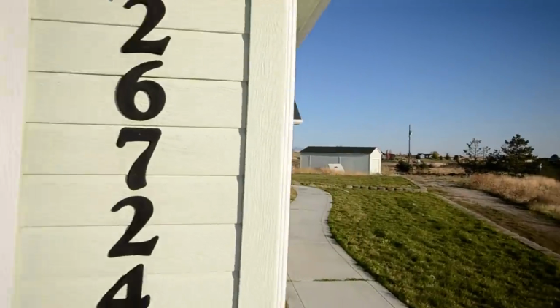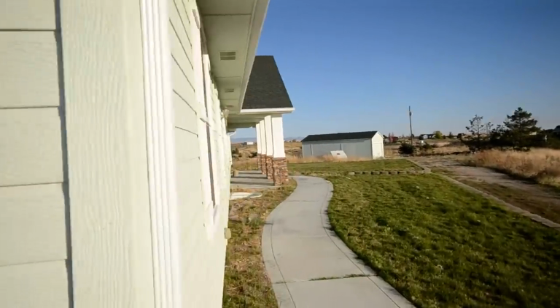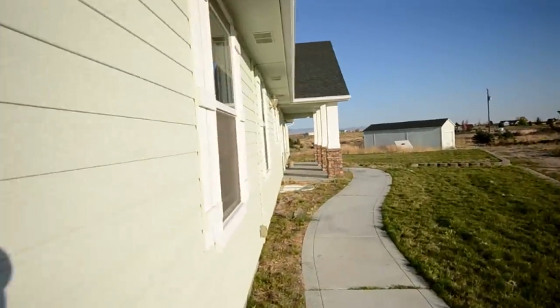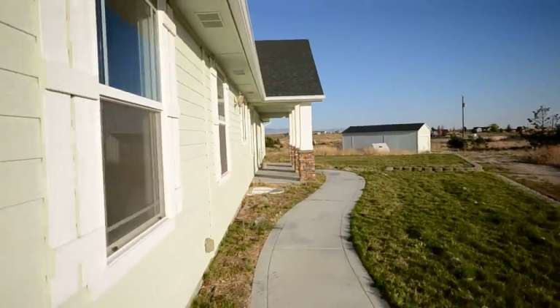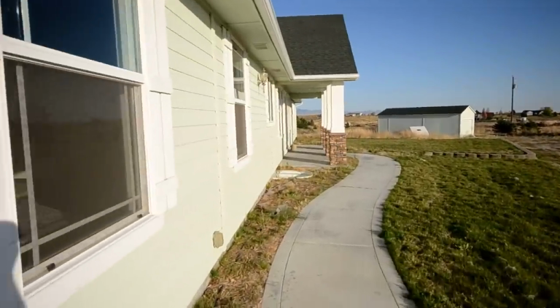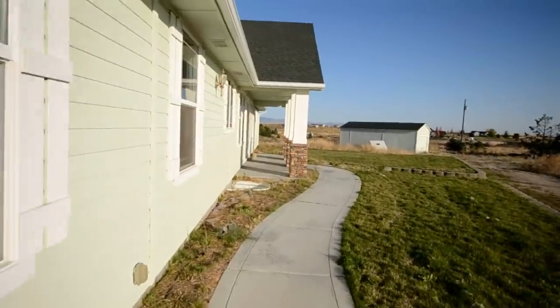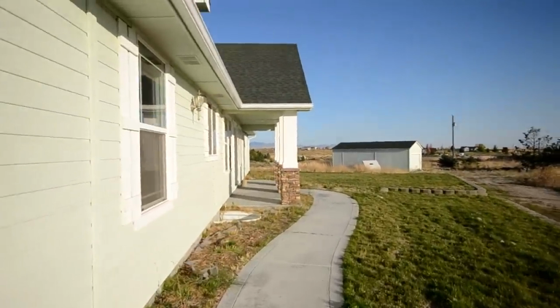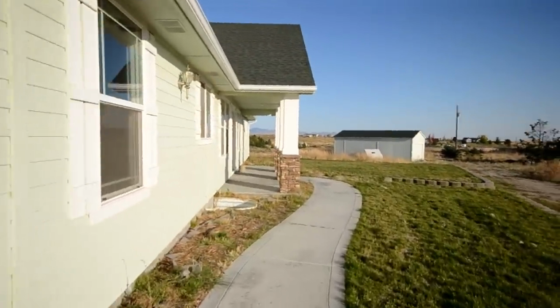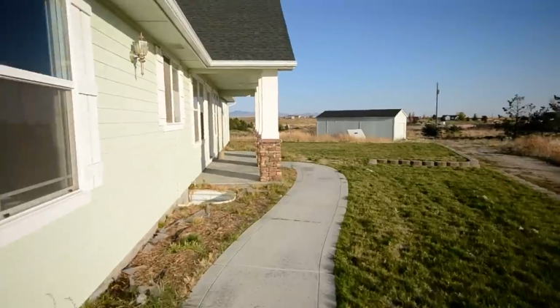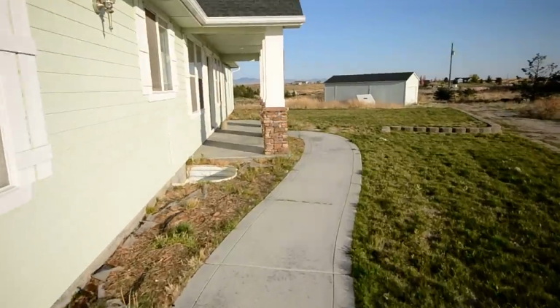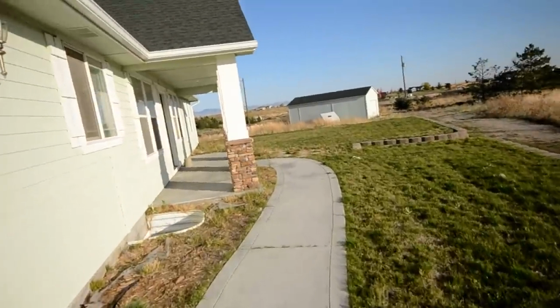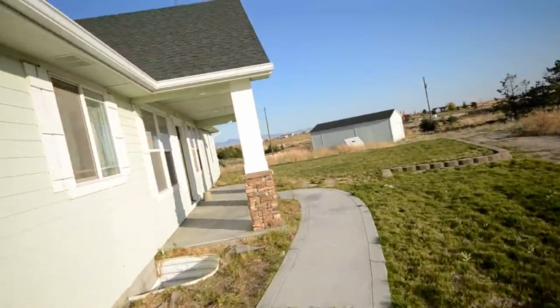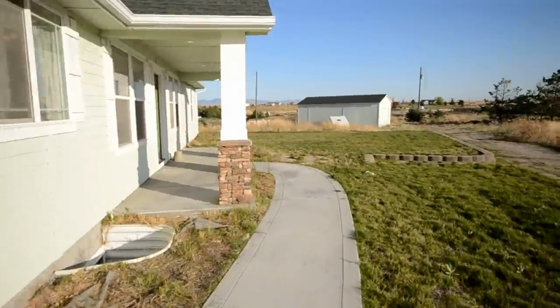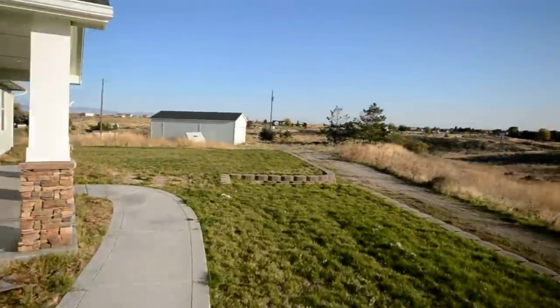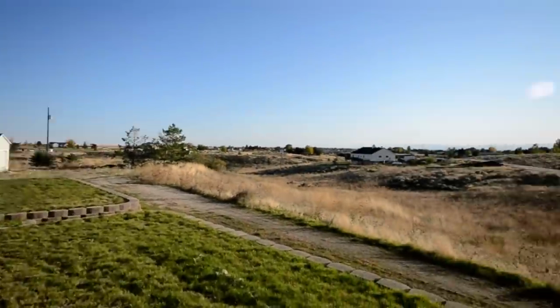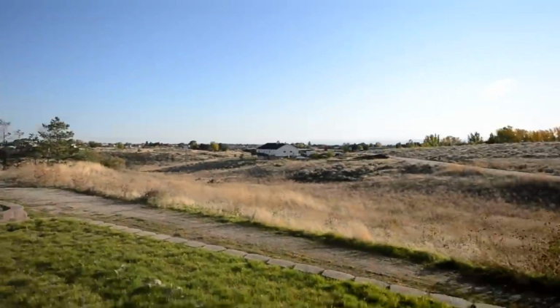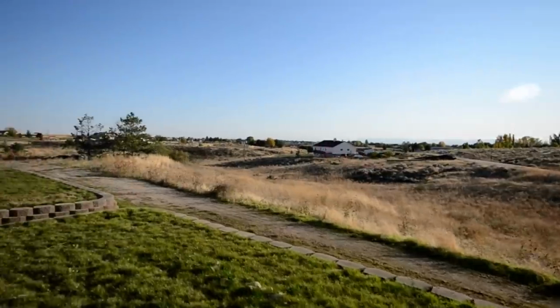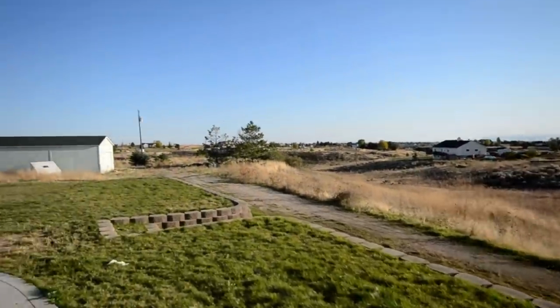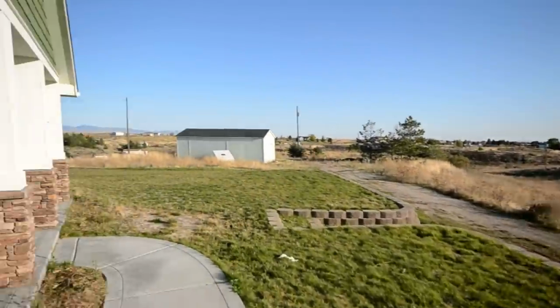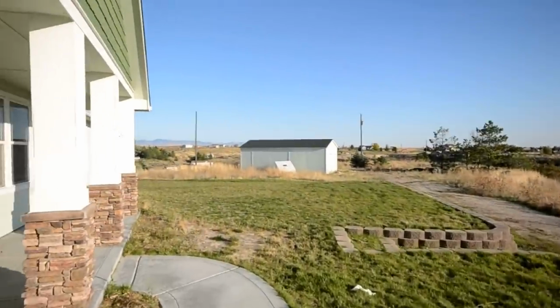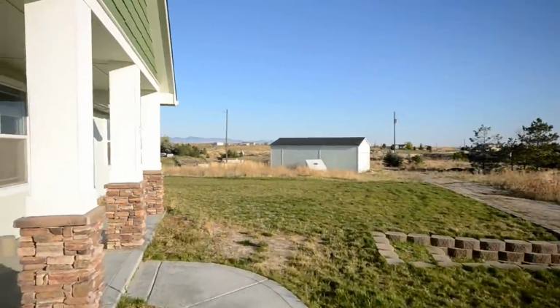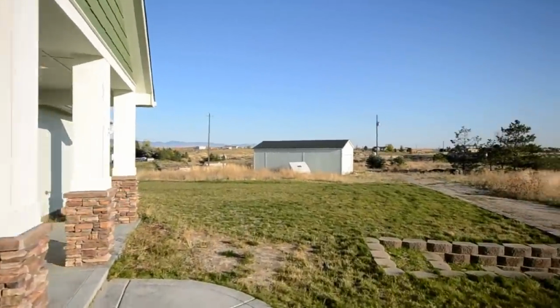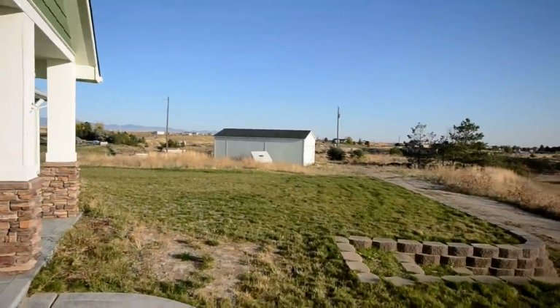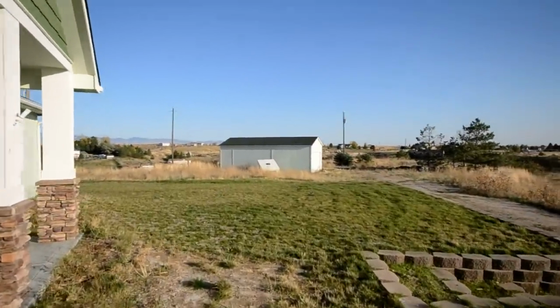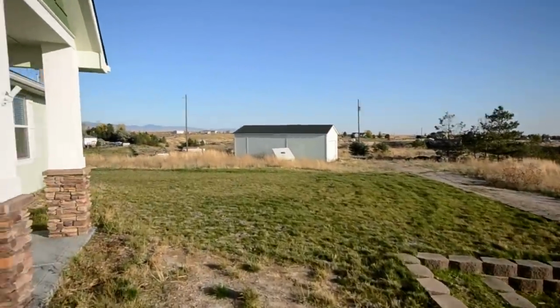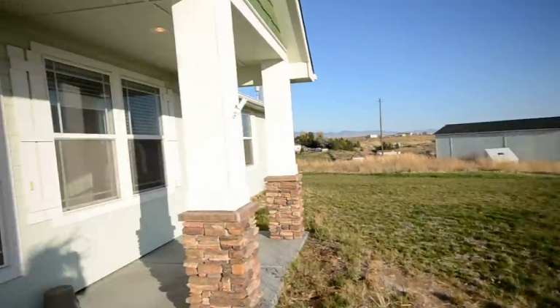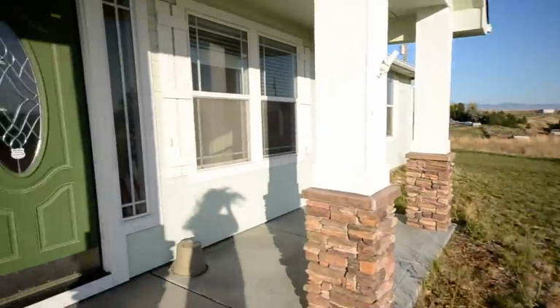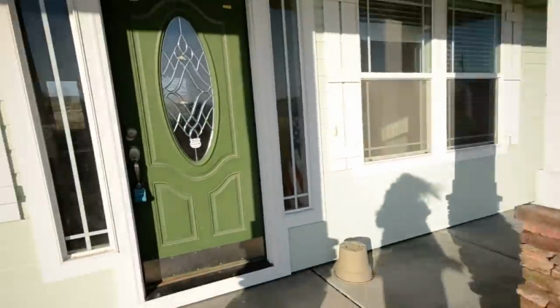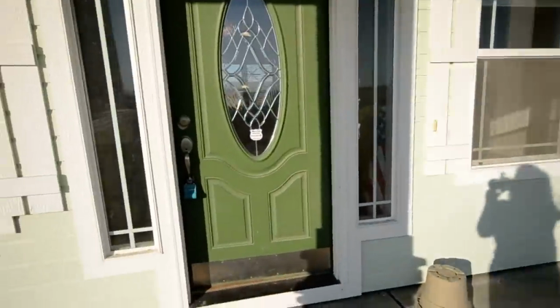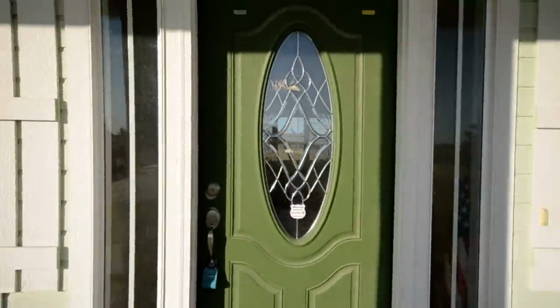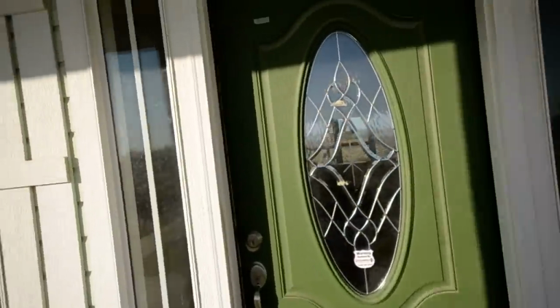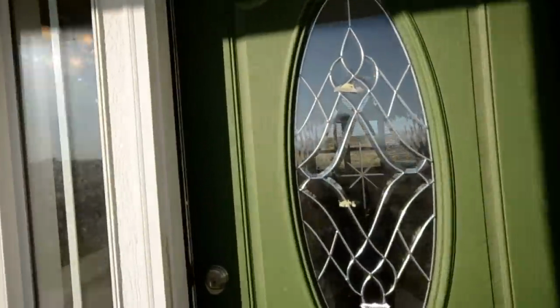This is 26724 Breezy Lane in Middleton, Idaho. You can see out here you've got a lot of property — very open. There's a shed over there, and what we saw in the front was a three-car garage.